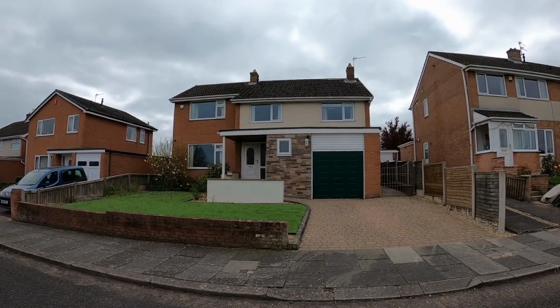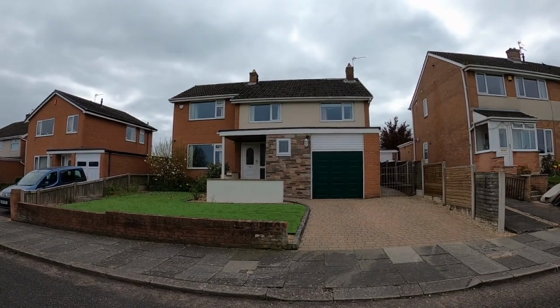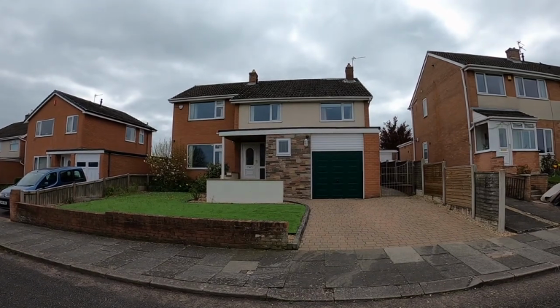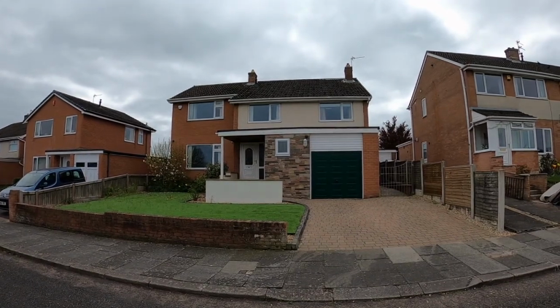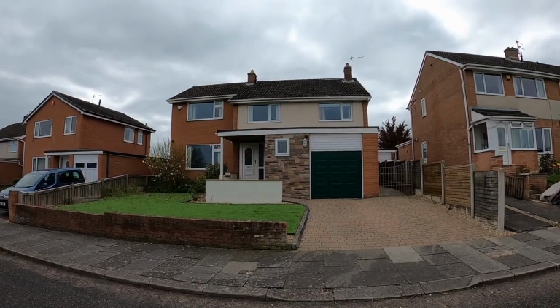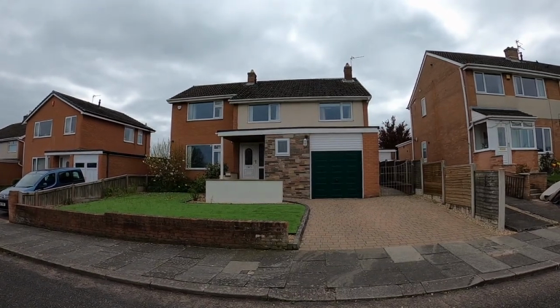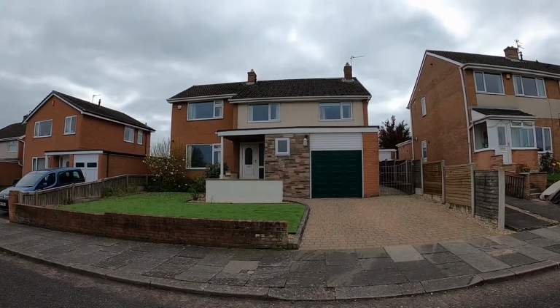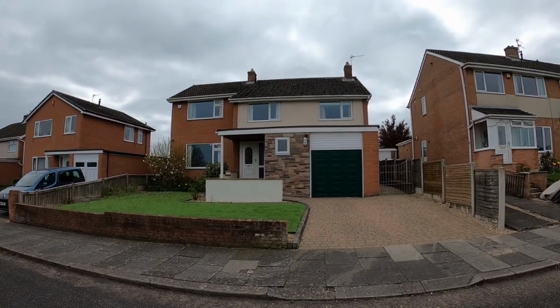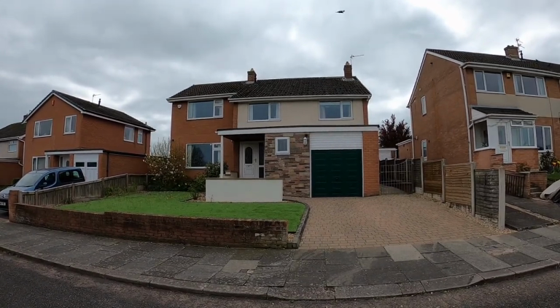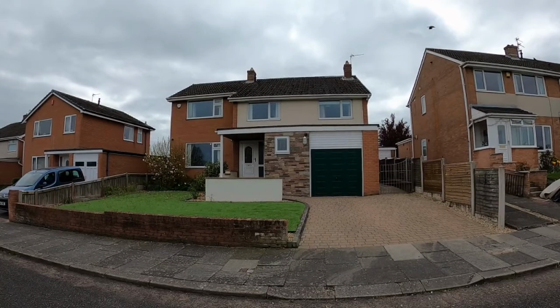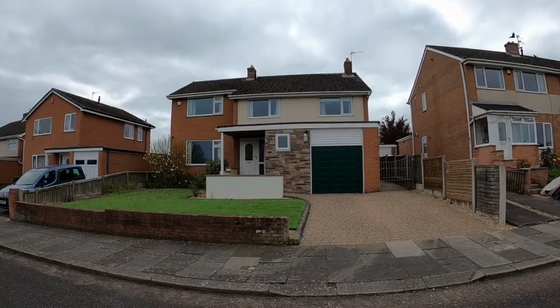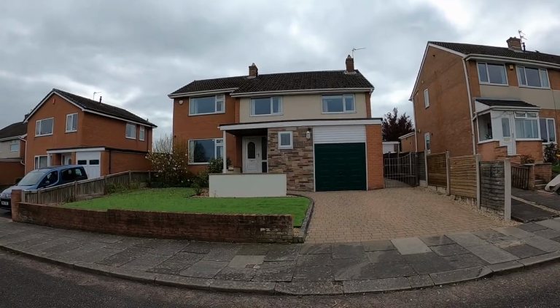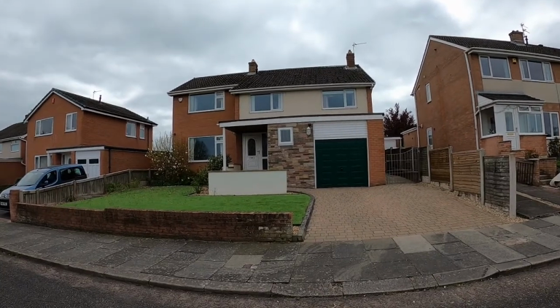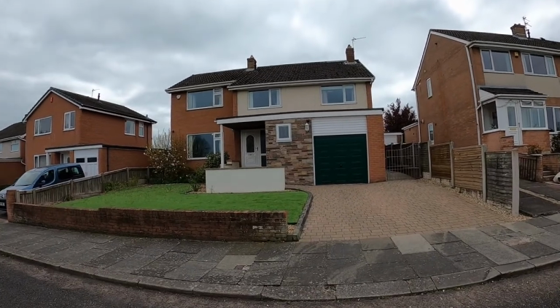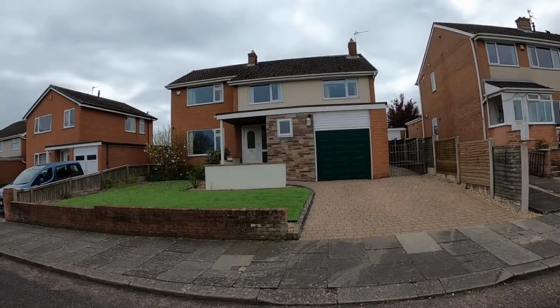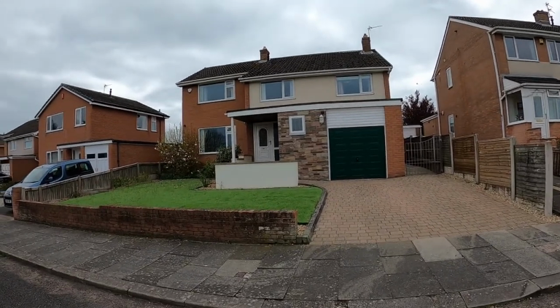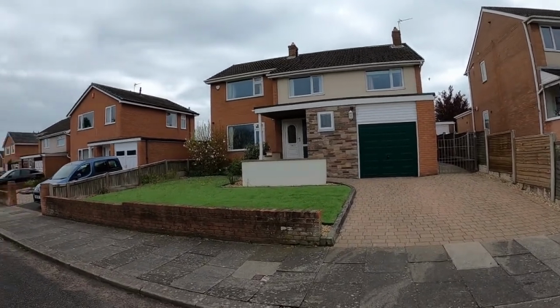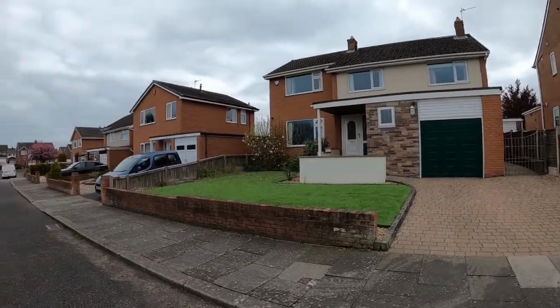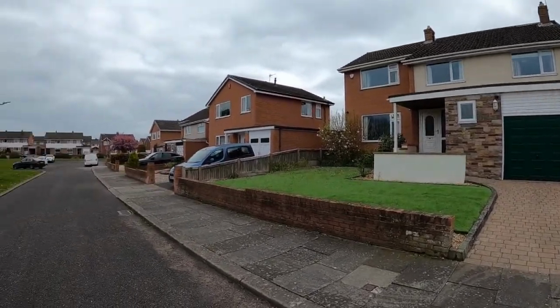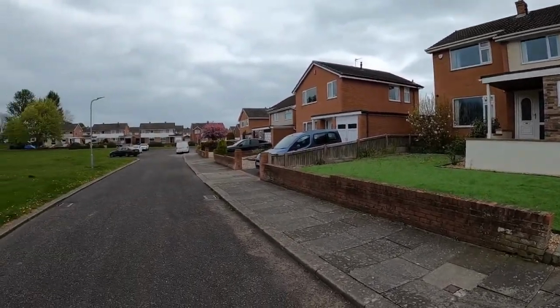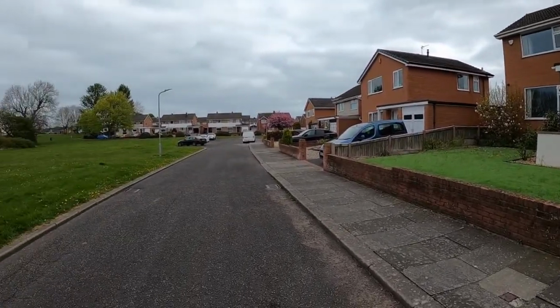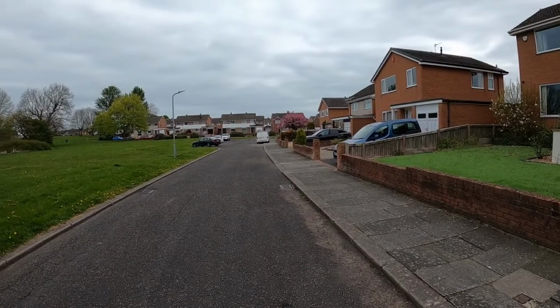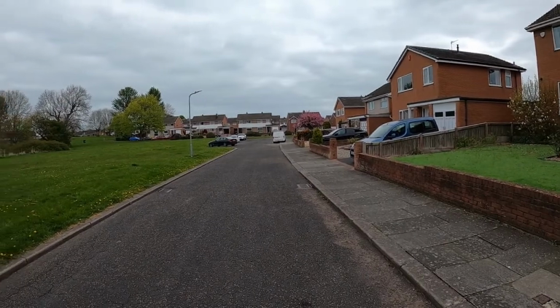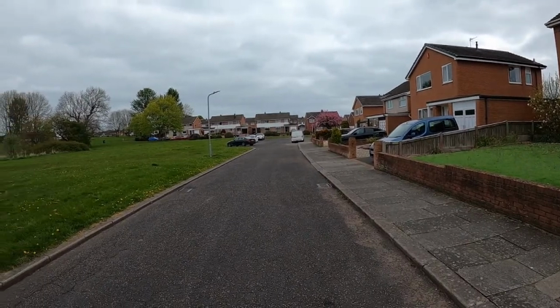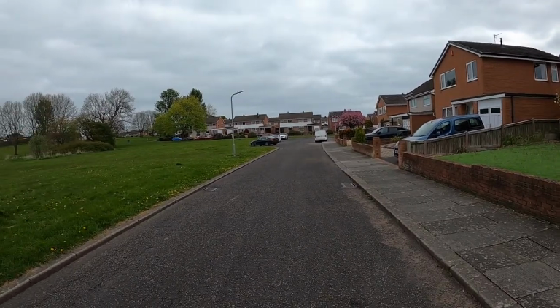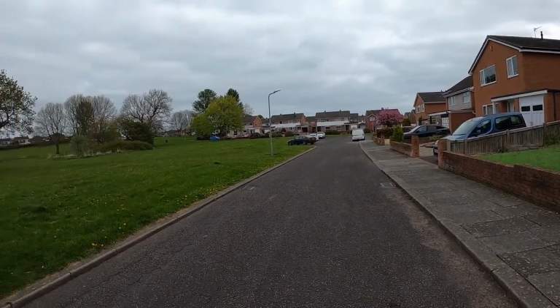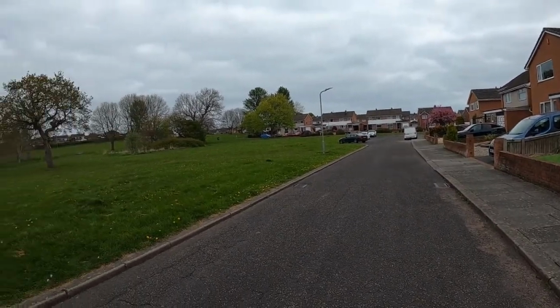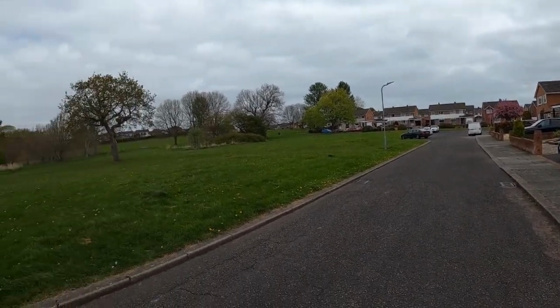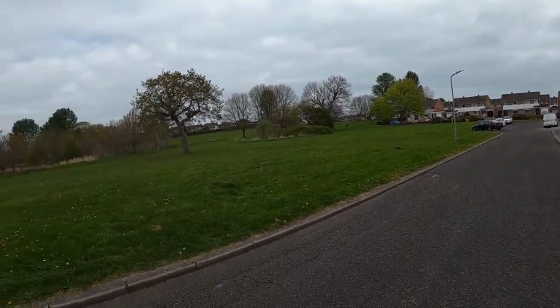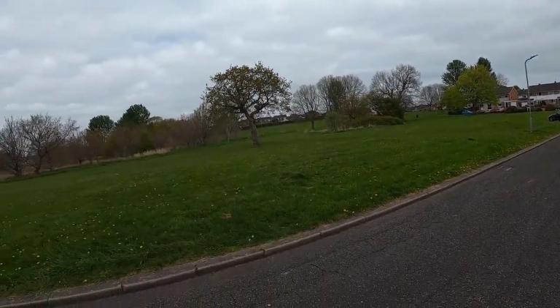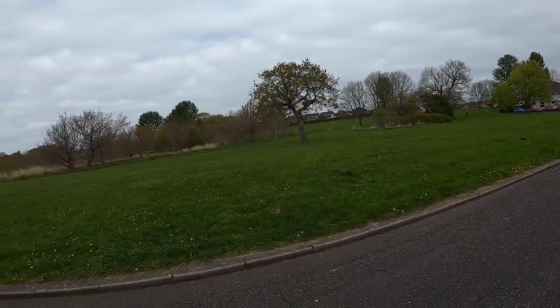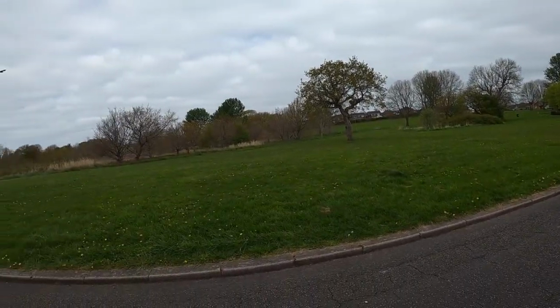Hi, it's Adrian from Letting Centre Carlisle, and today we're at 12 Wooten Way, which is in the Morton area of Carlisle. The property is located on a quiet cul-de-sac overlooking the park.